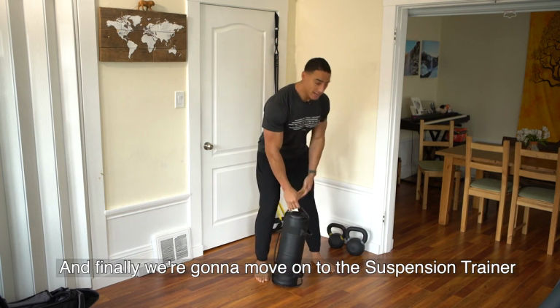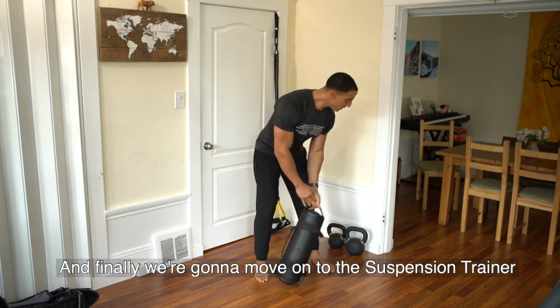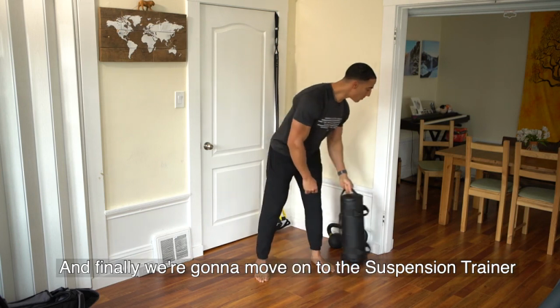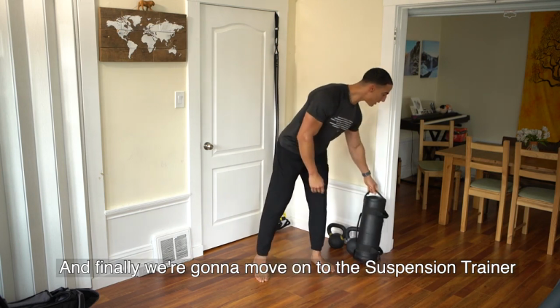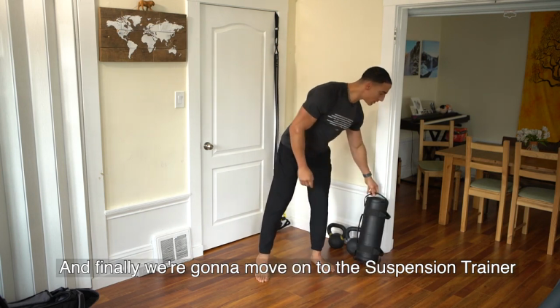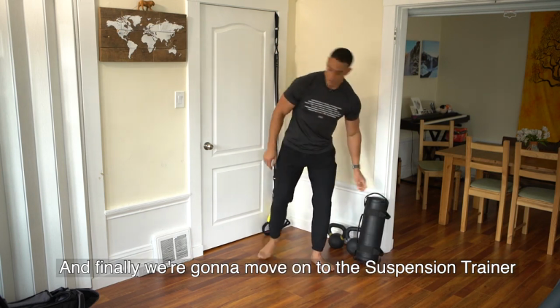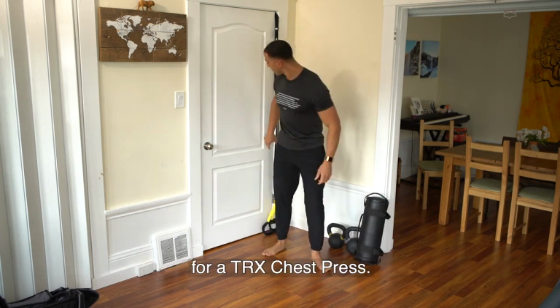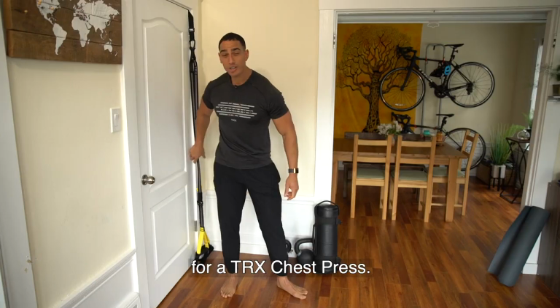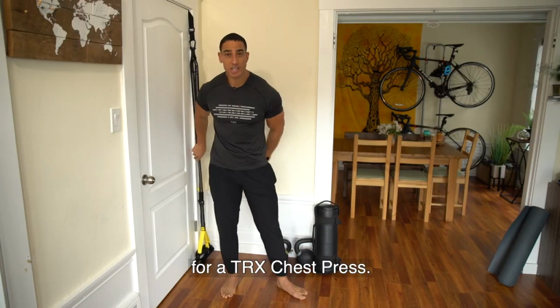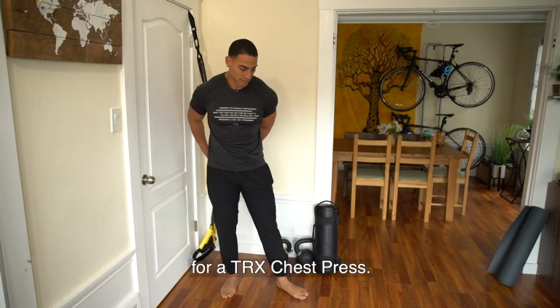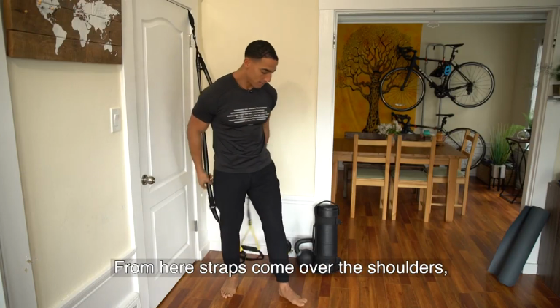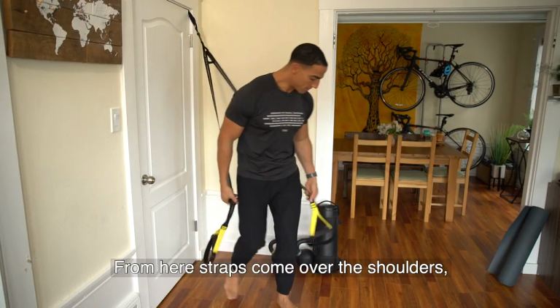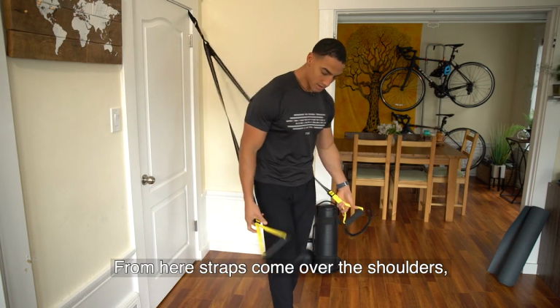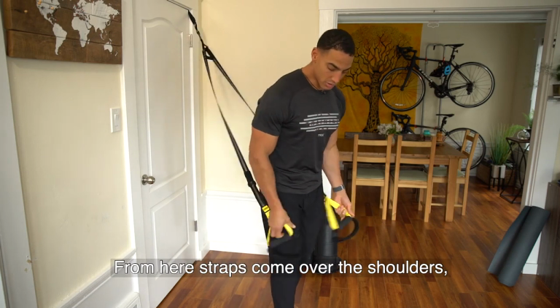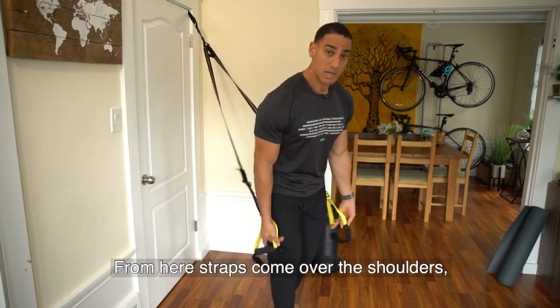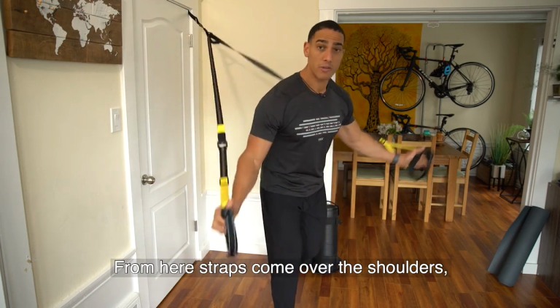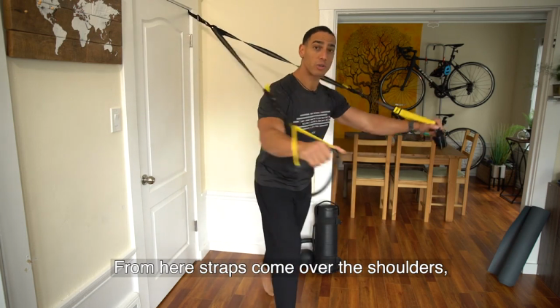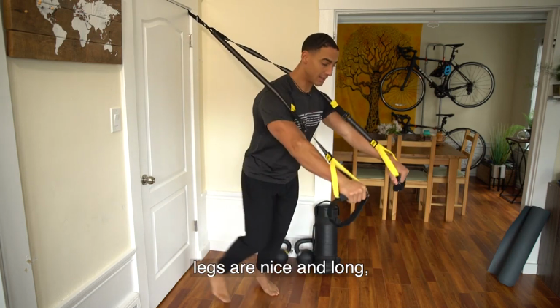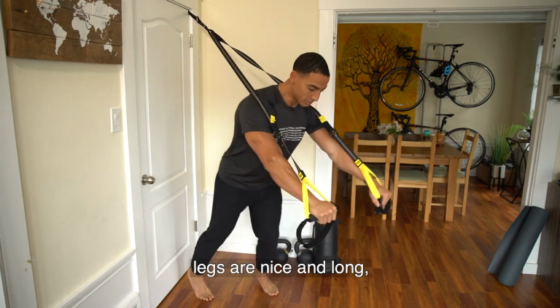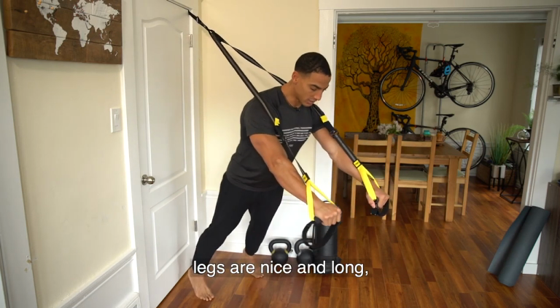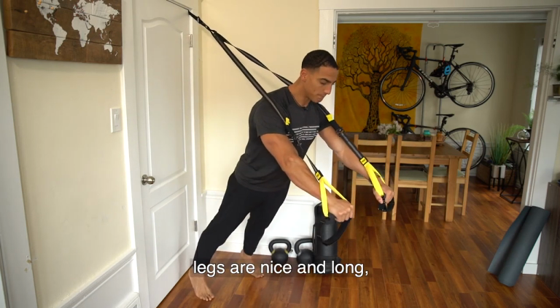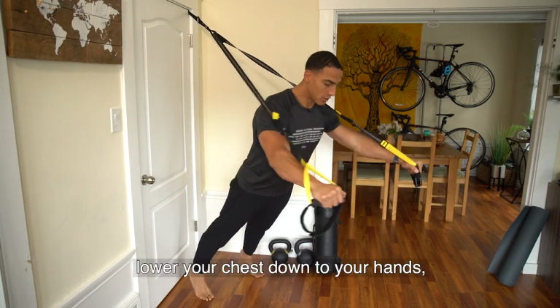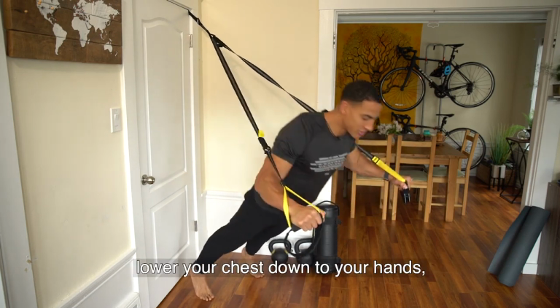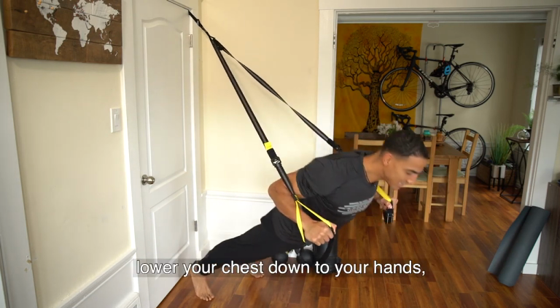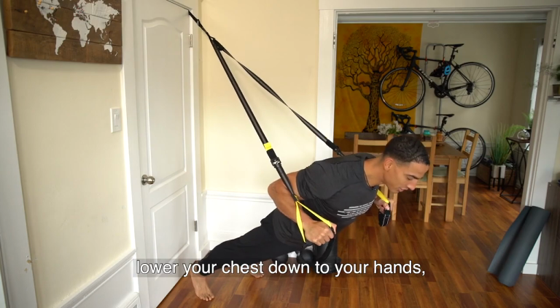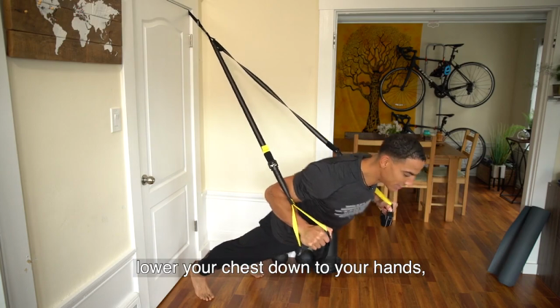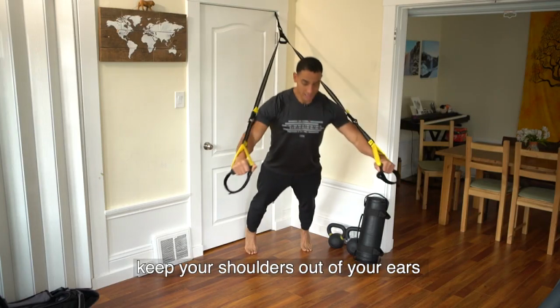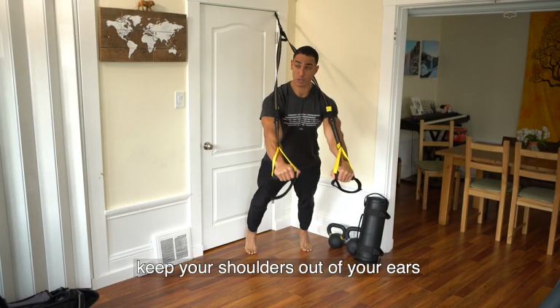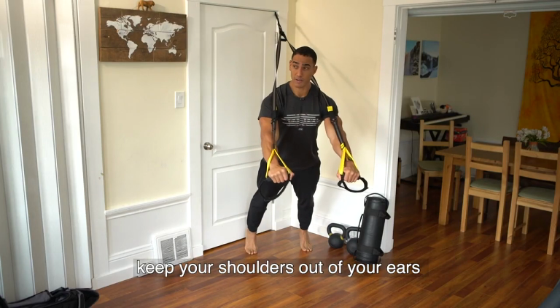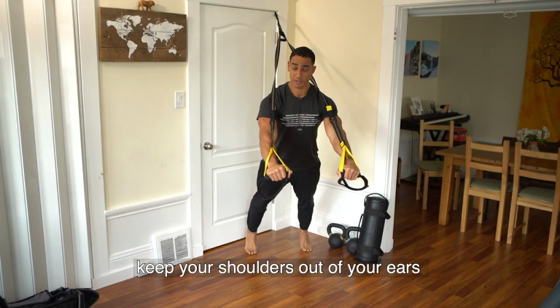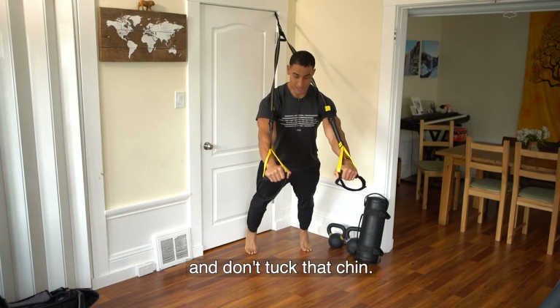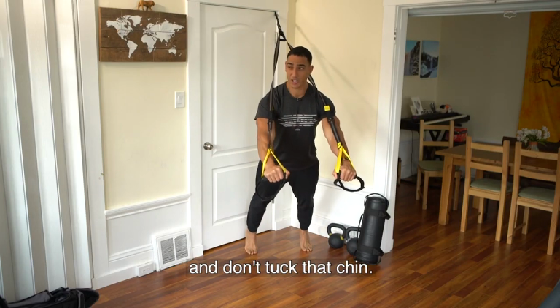And finally, we're going to move on to the suspension trainer for TRX chest press. From here, straps come over the shoulders, legs are nice and long, lower your chest down to your hands, keep your shoulders out of your ears and don't tuck that chin.